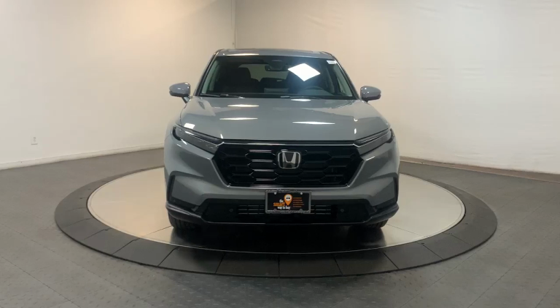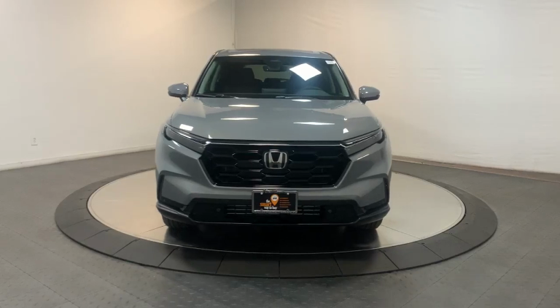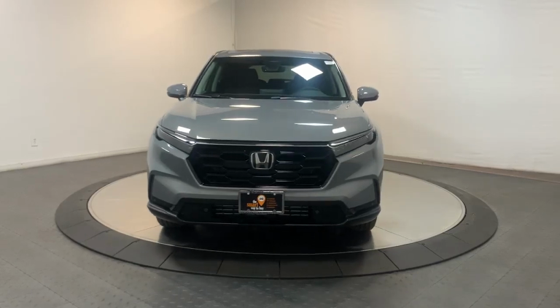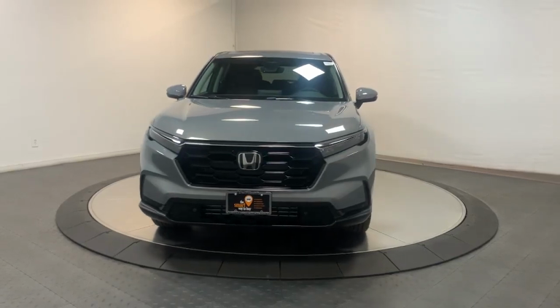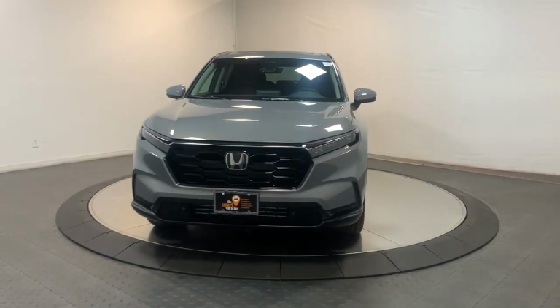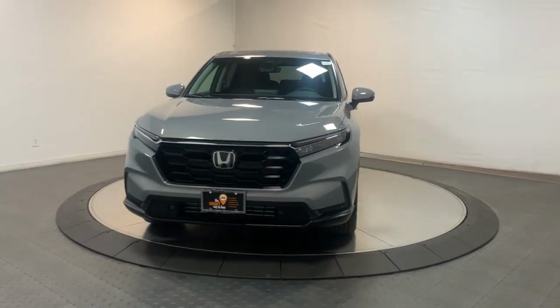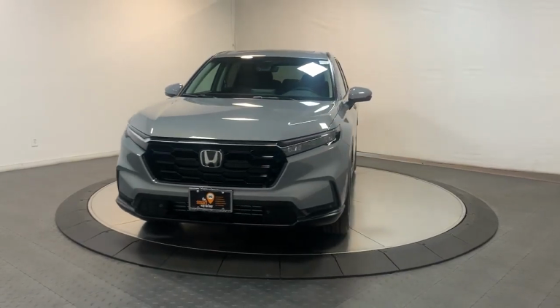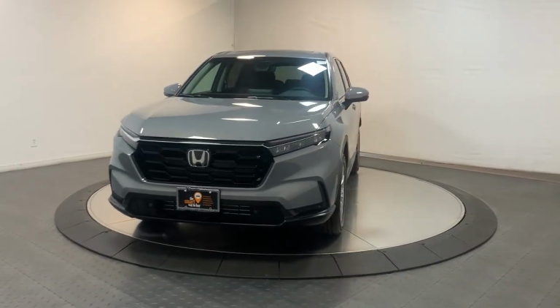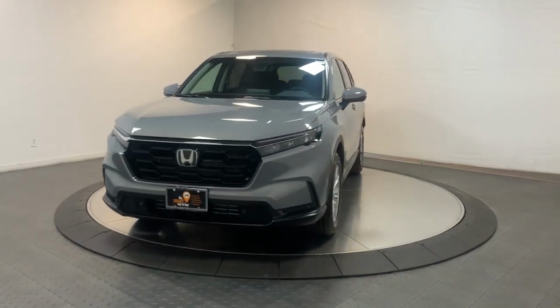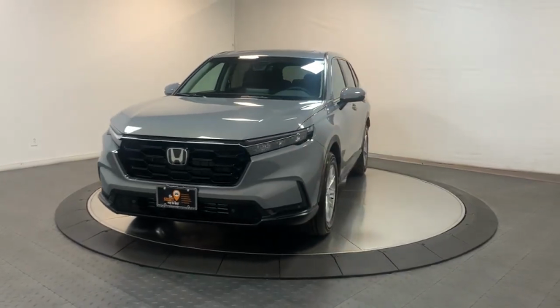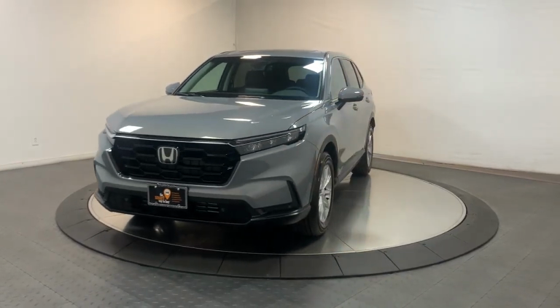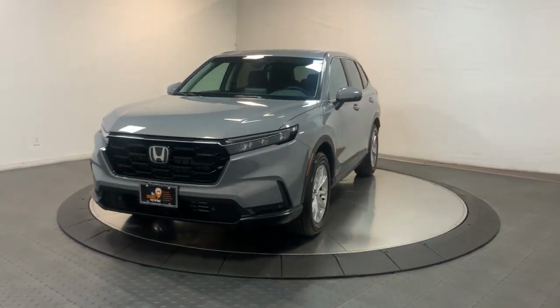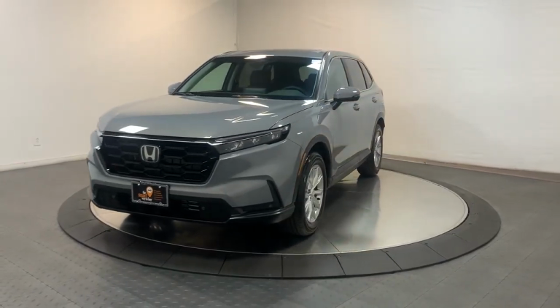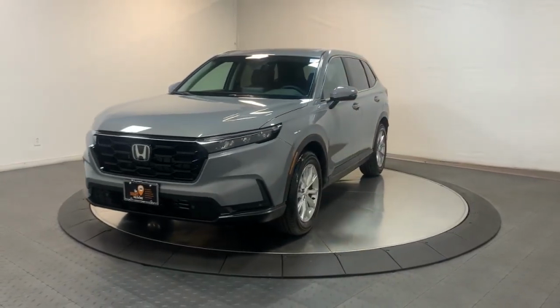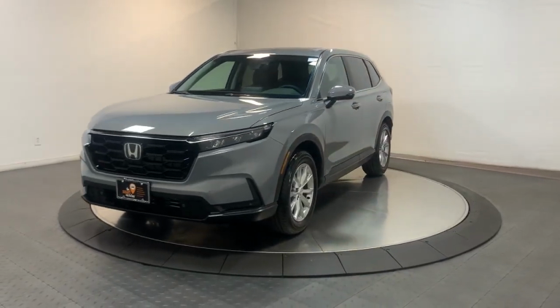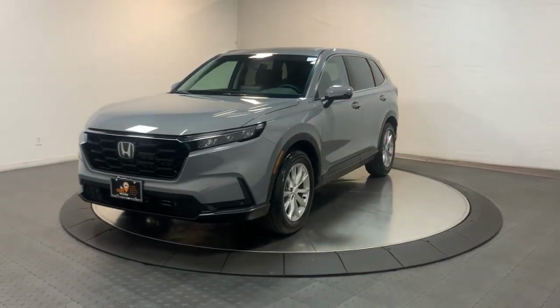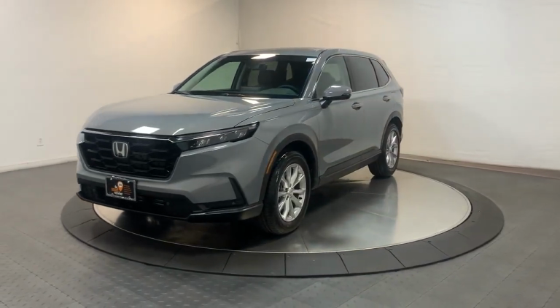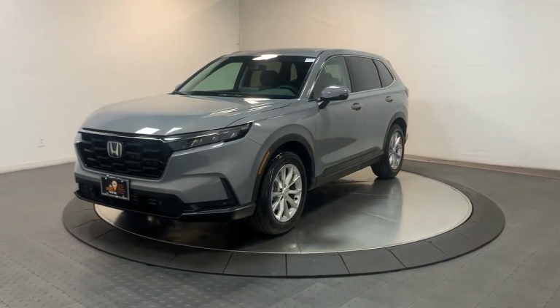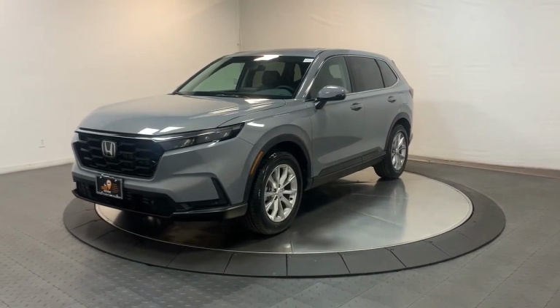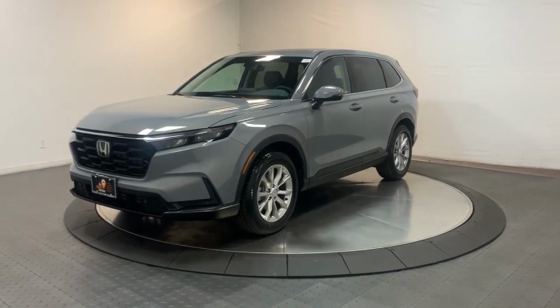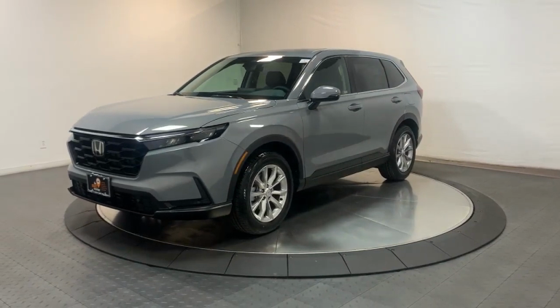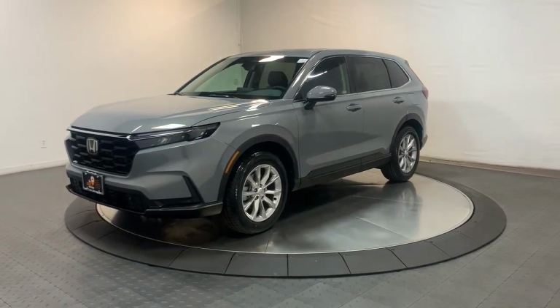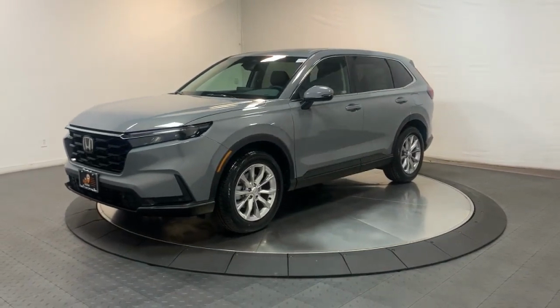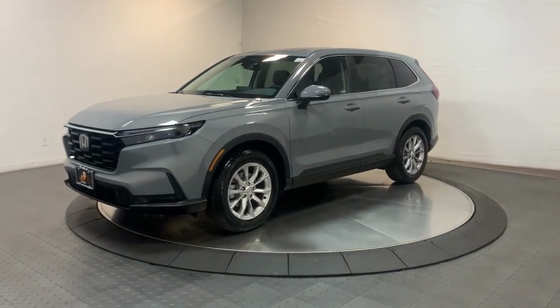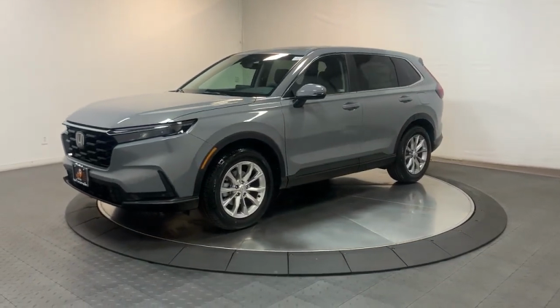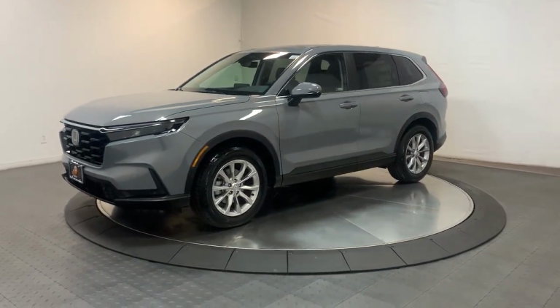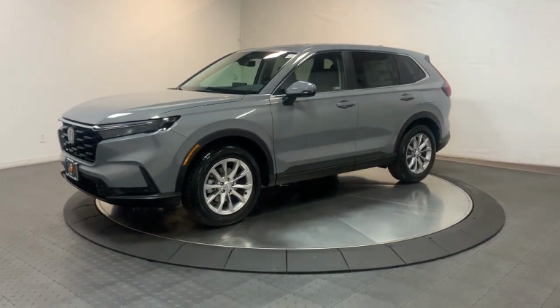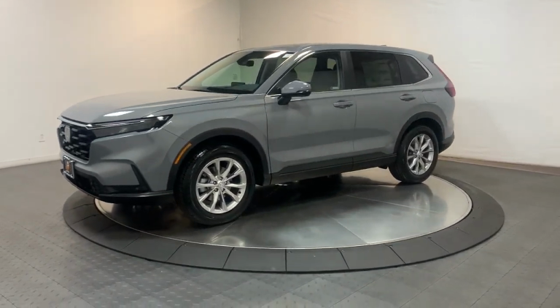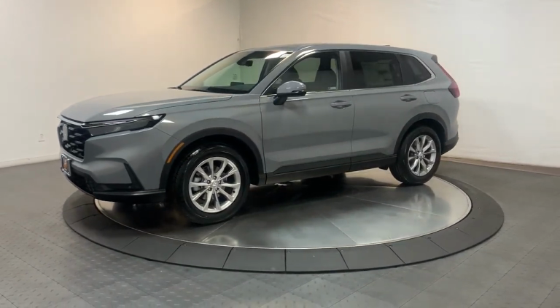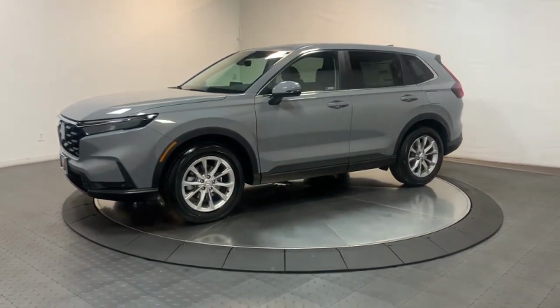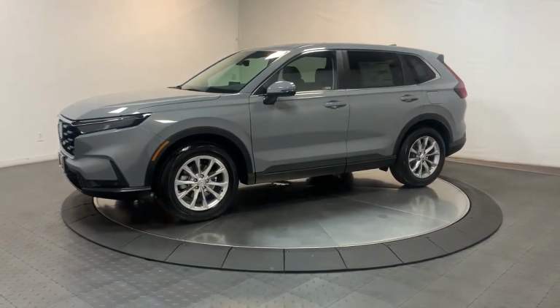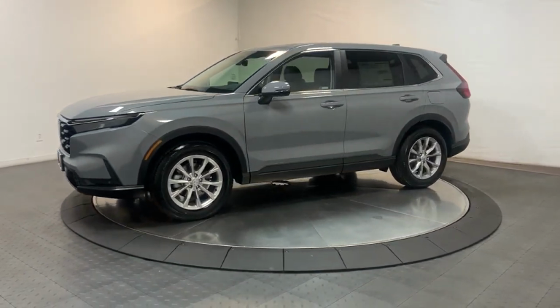This could be the car for you. The 2023 Honda CR-V. Take a closer look at this stylish and up-for-anything CR-V.